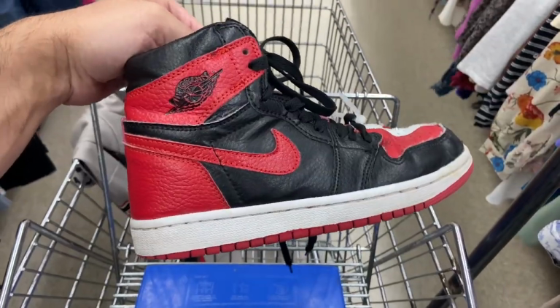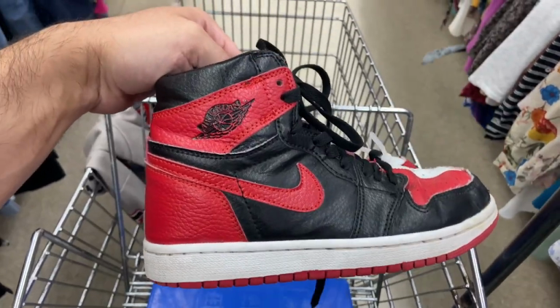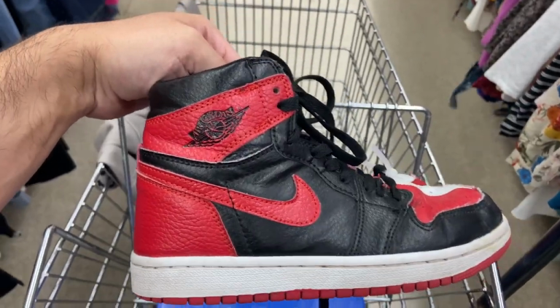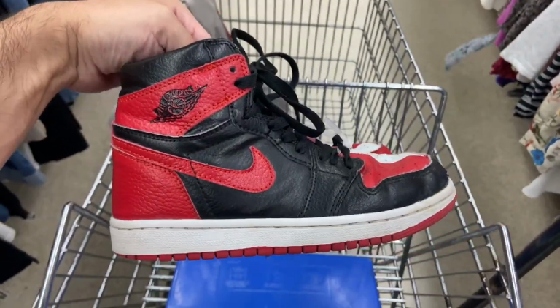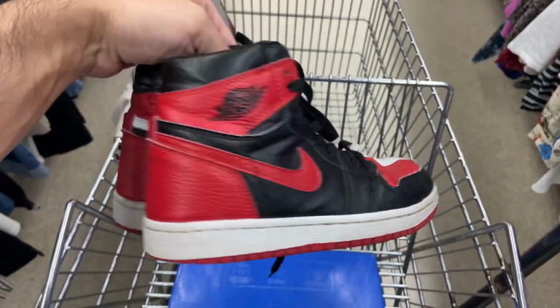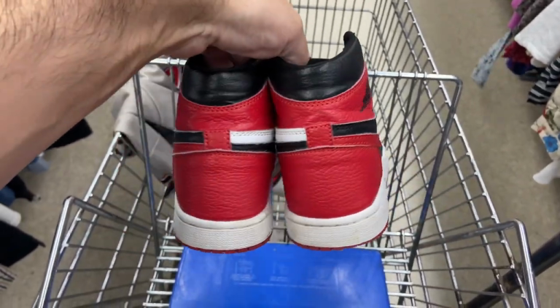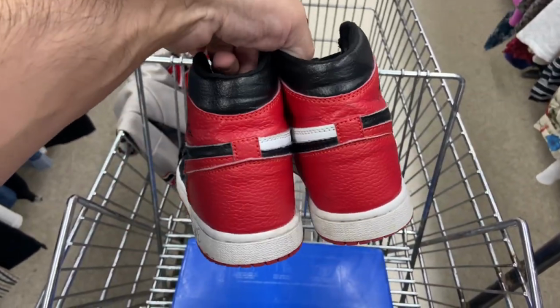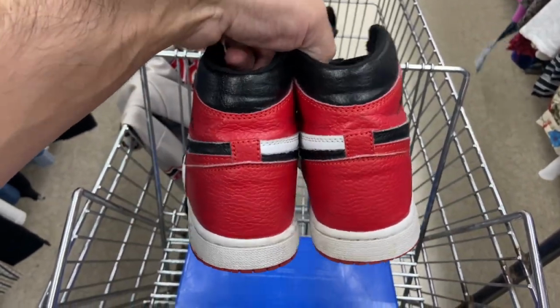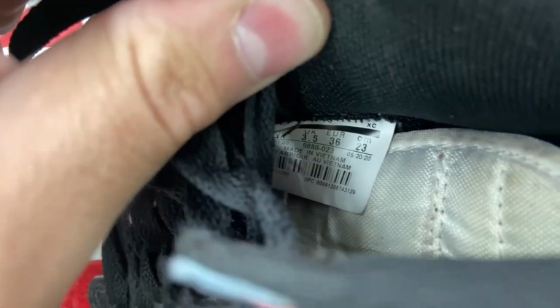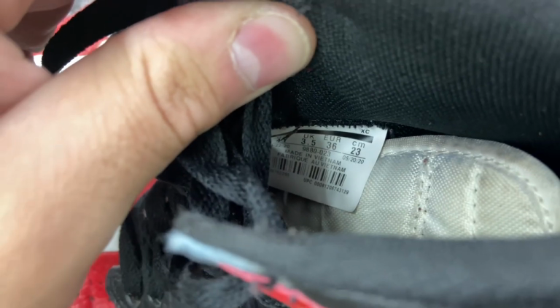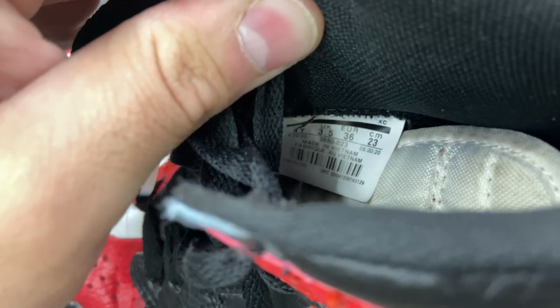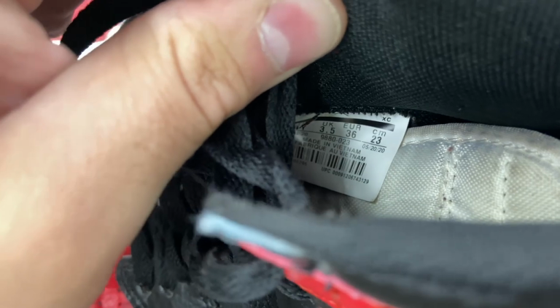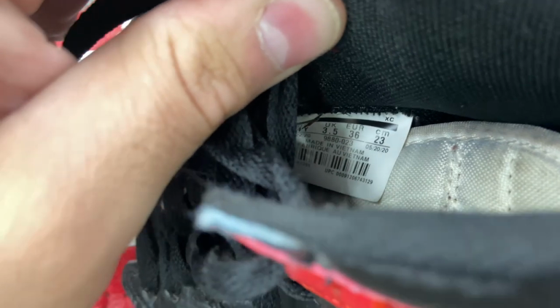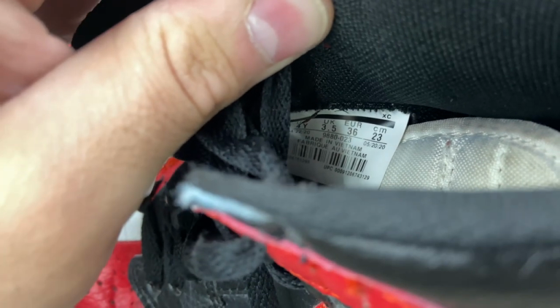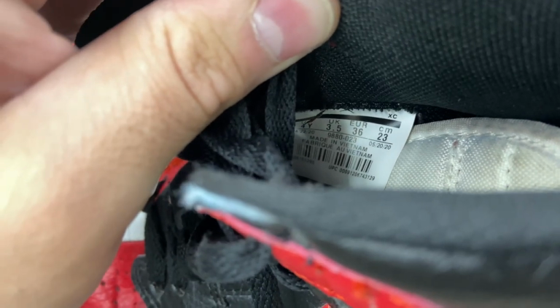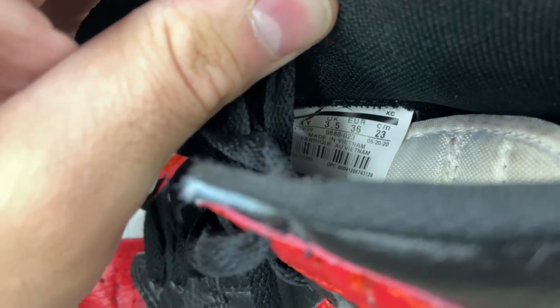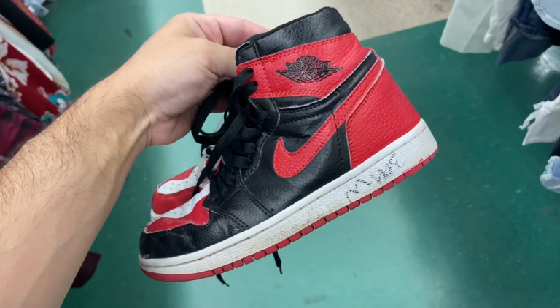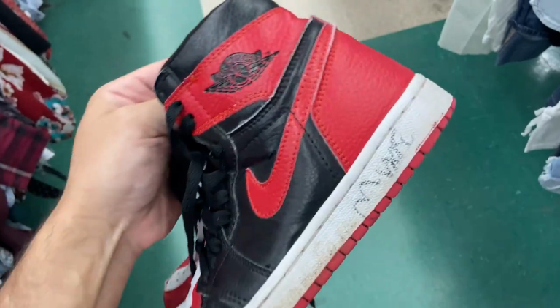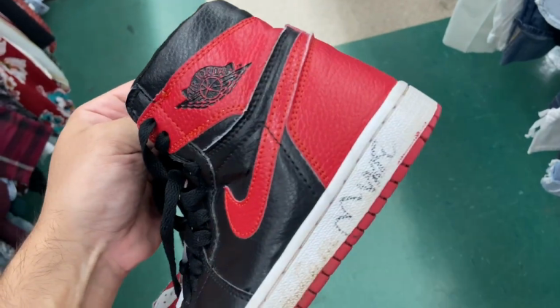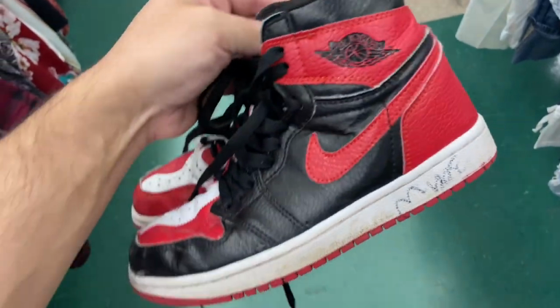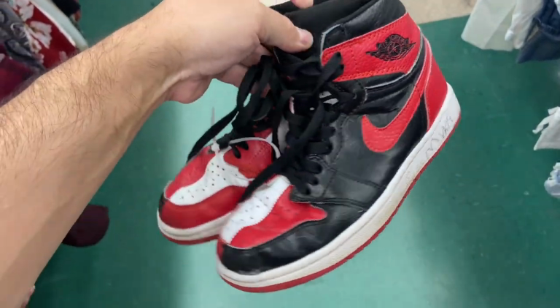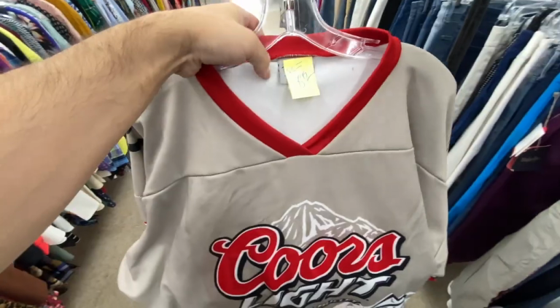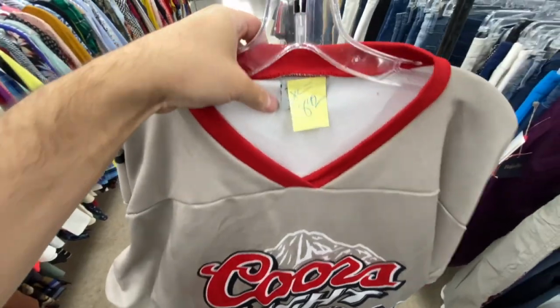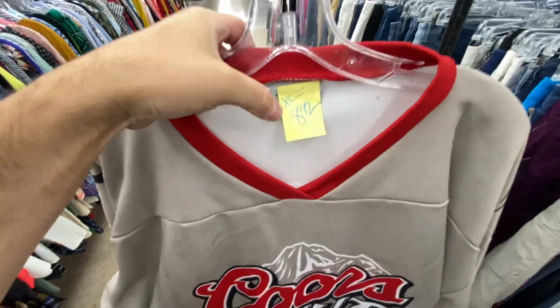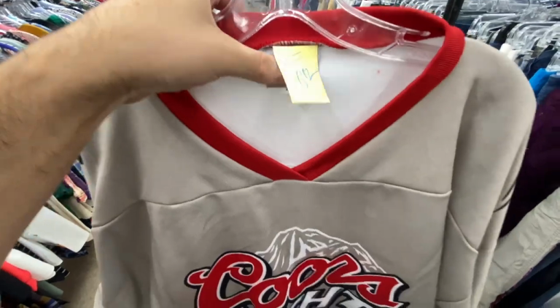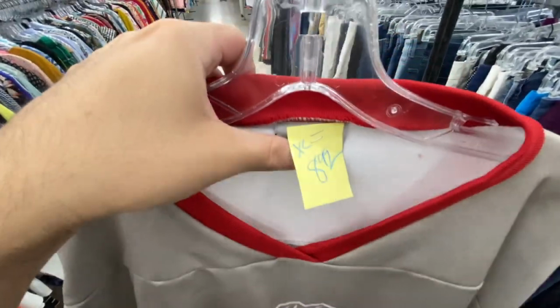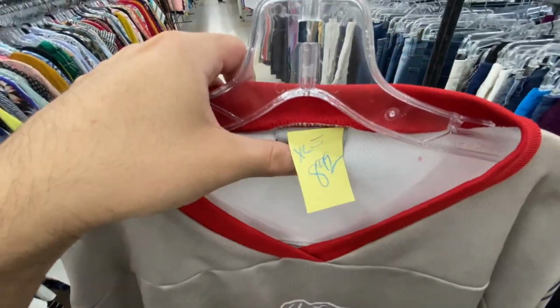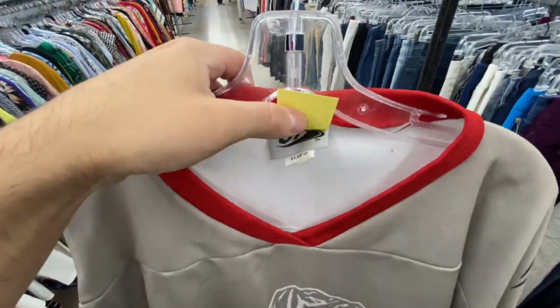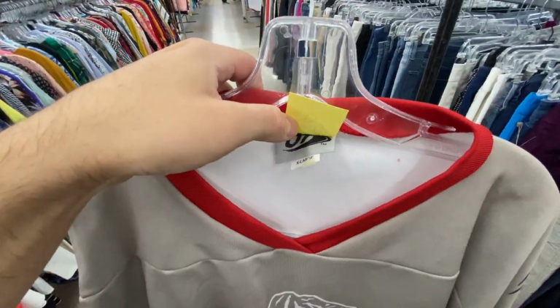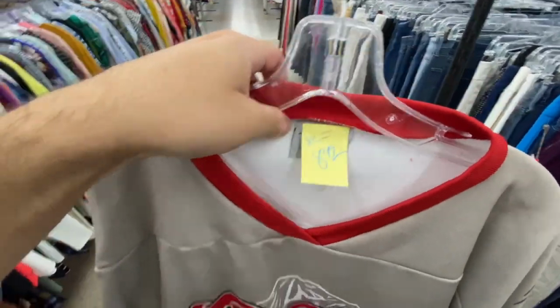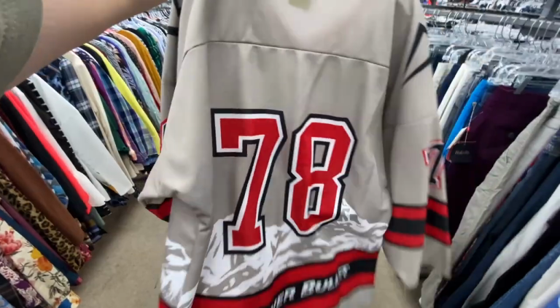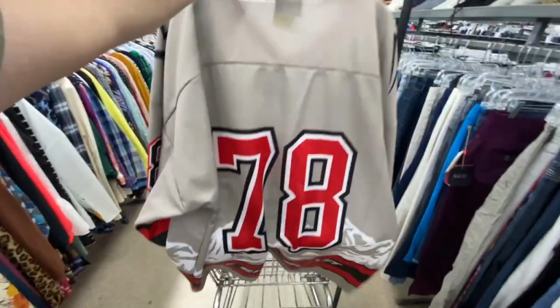Obviously the shape's way off on these — they don't even have the full style code. Too bad they would only have been $3.99. I did find a Coors Light hockey jersey for $8.99, size XL — not a bad price on that one.